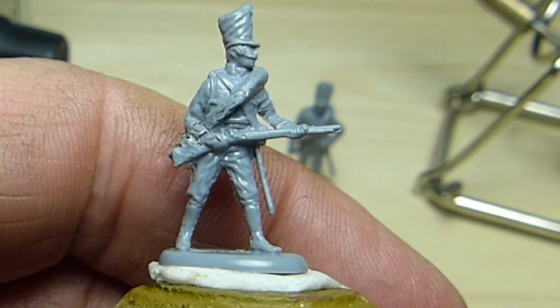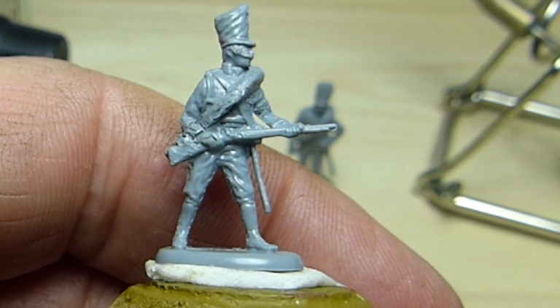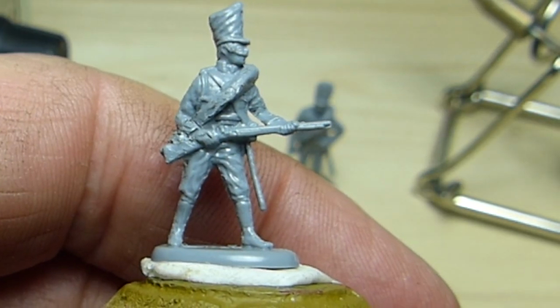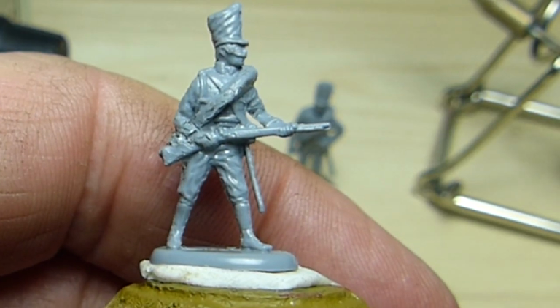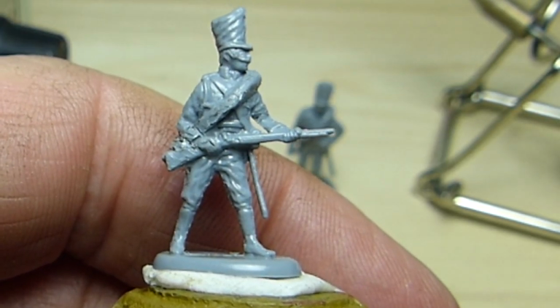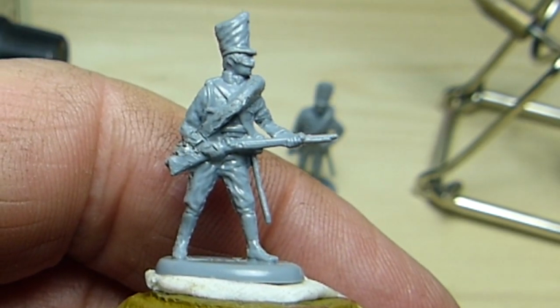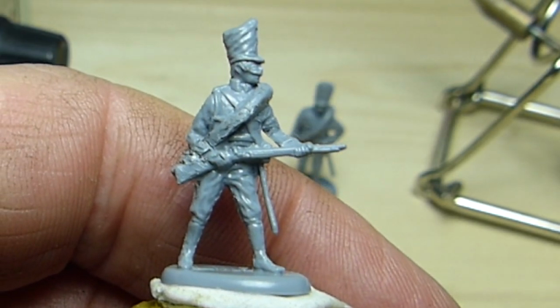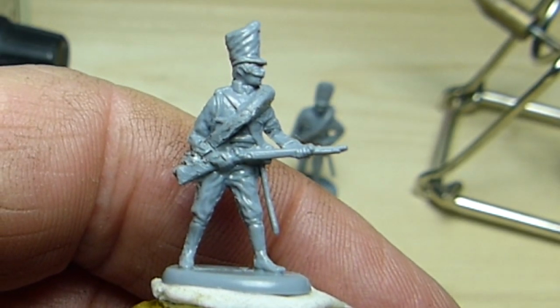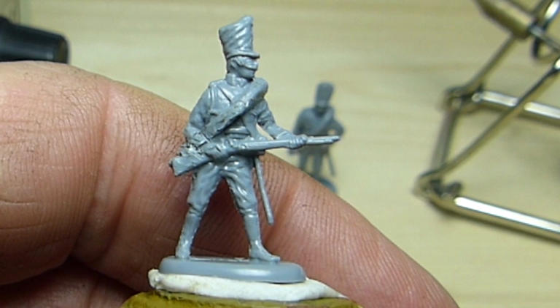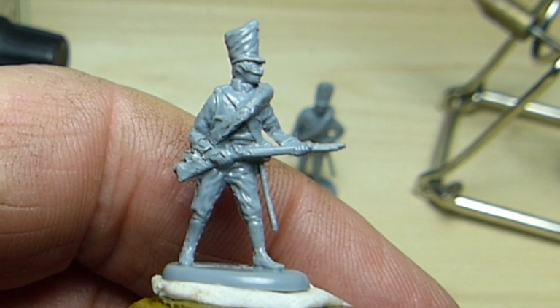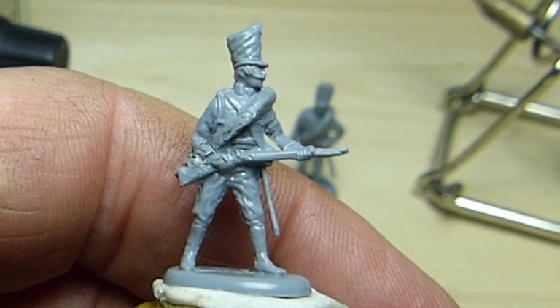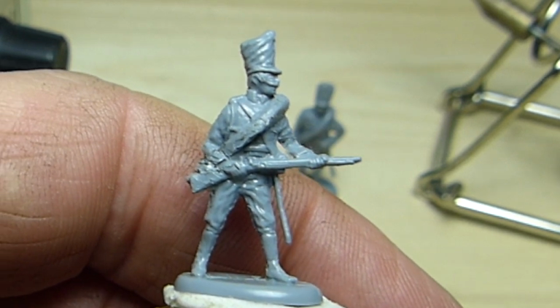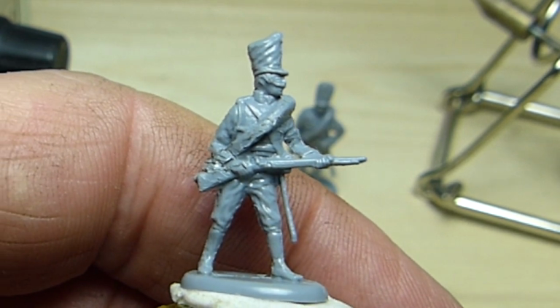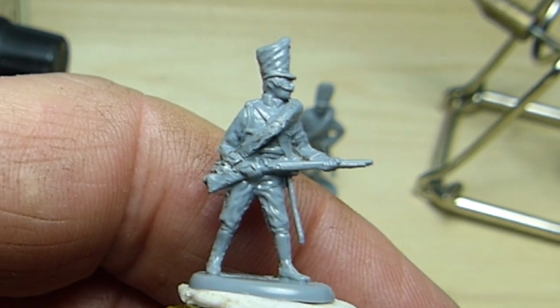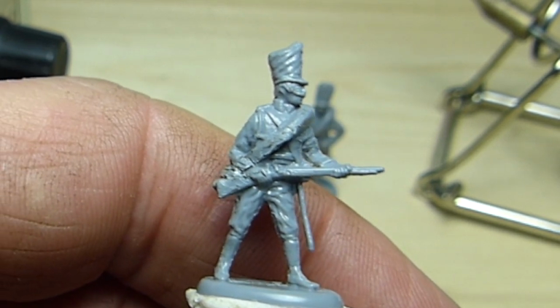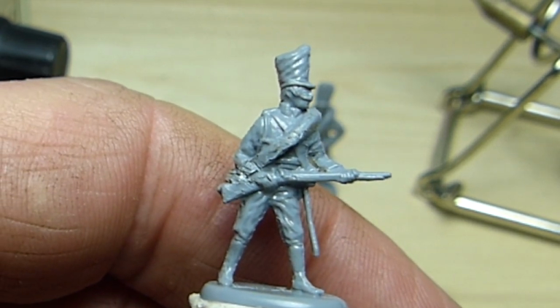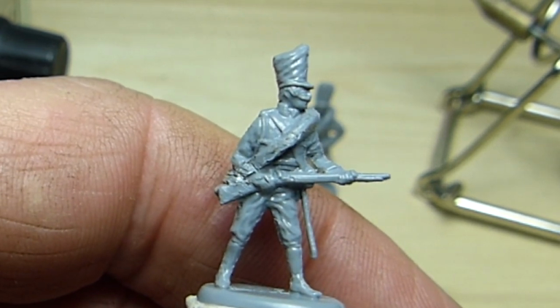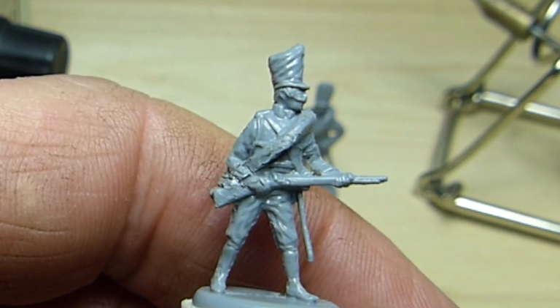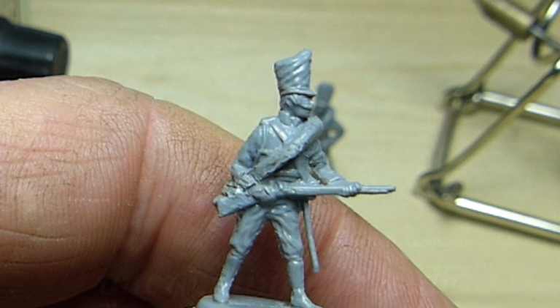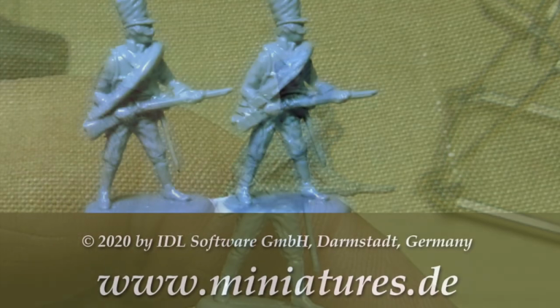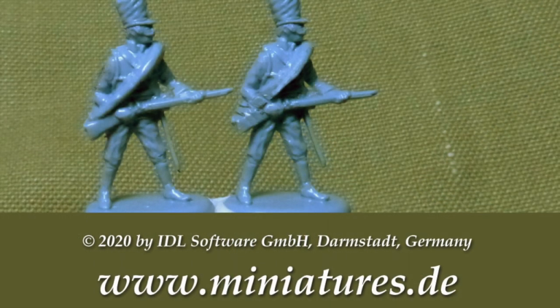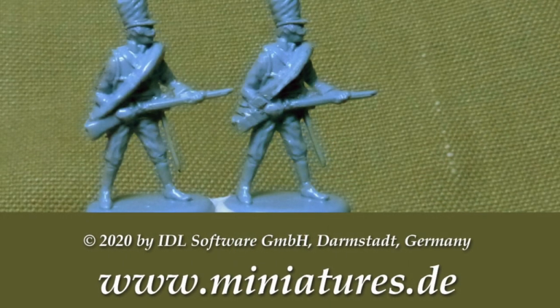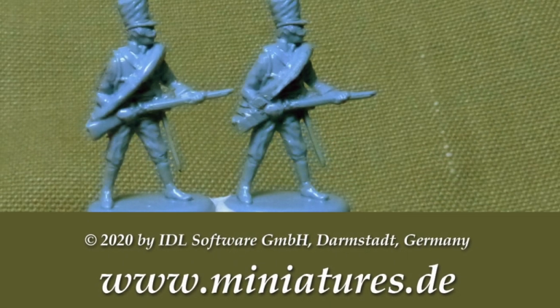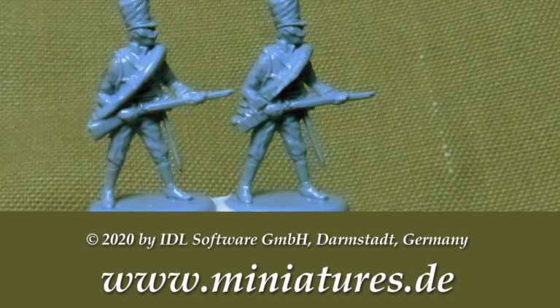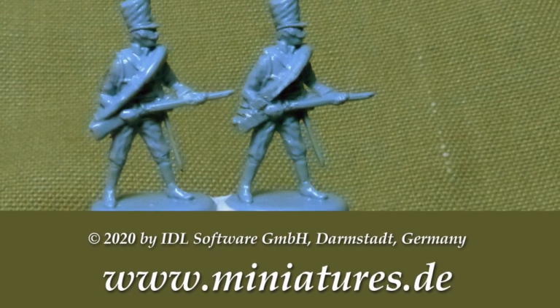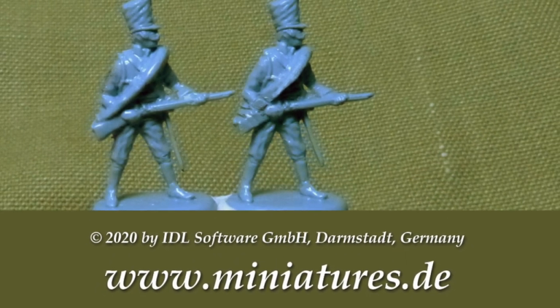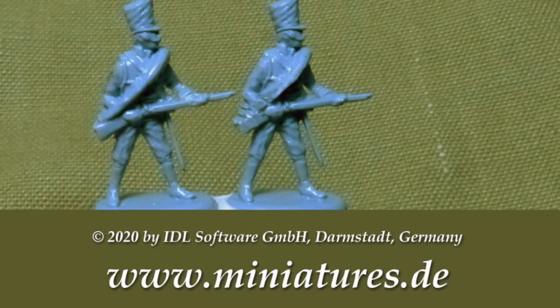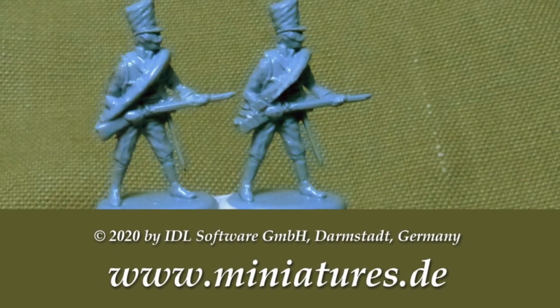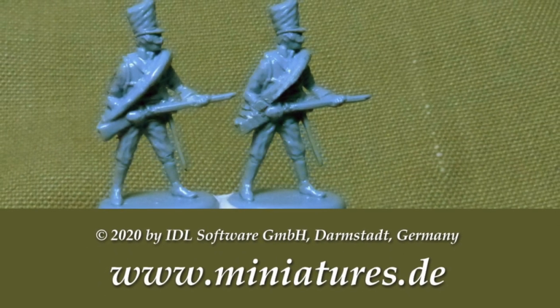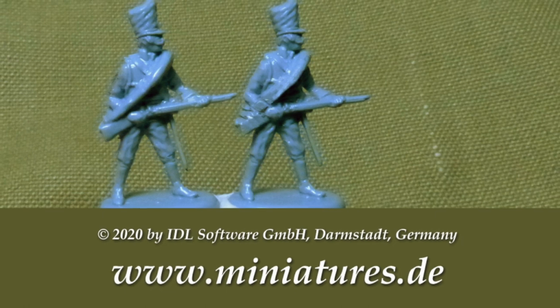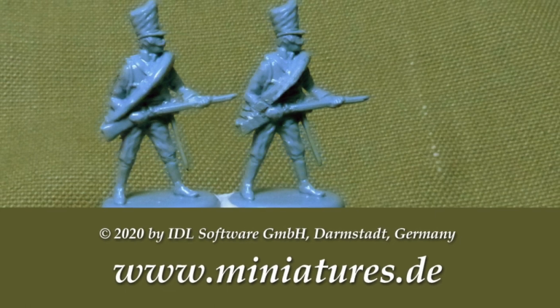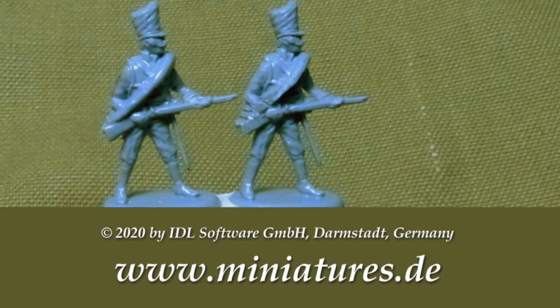There we are. The casting error has been corrected and the miniature will look just fine once it's painted. Here's a comparison shot of the original miniature on the left and the repaired figure on the right.